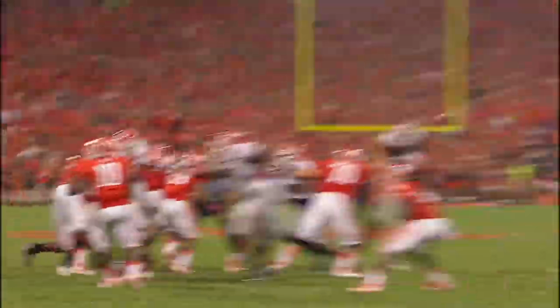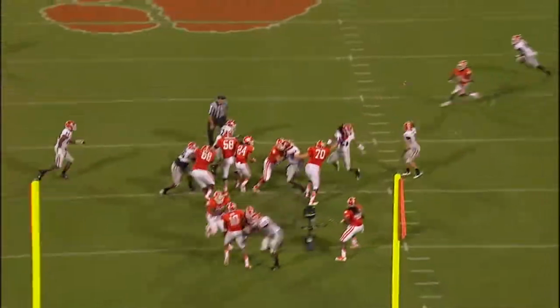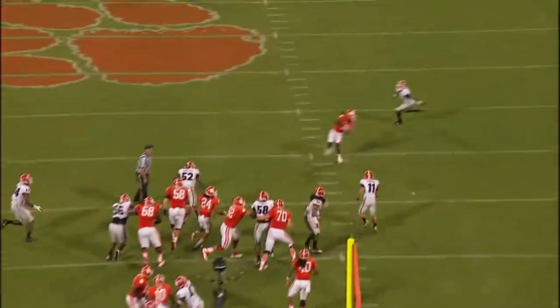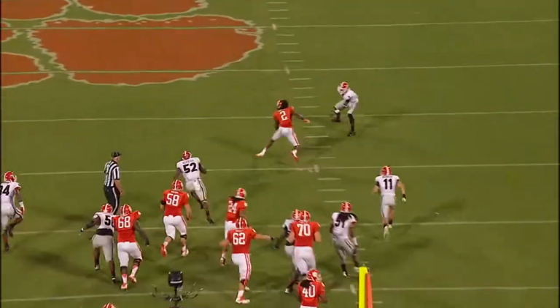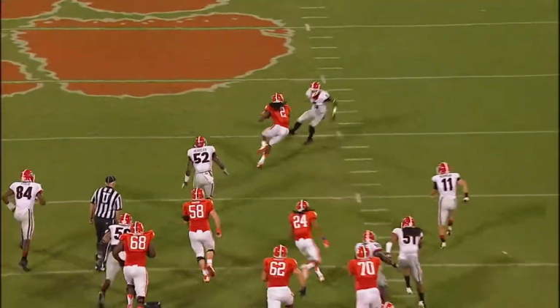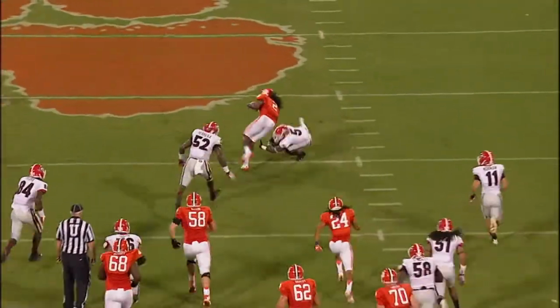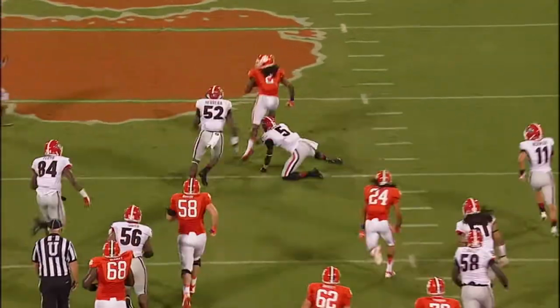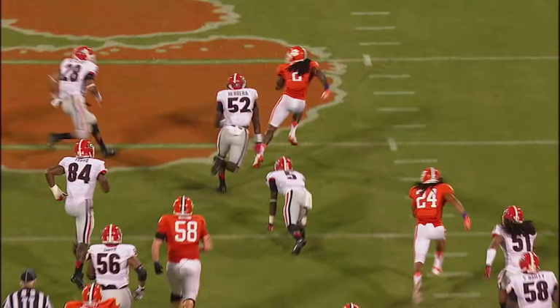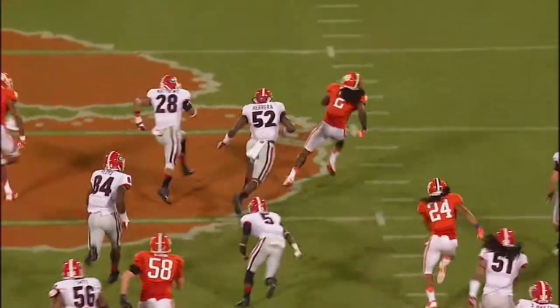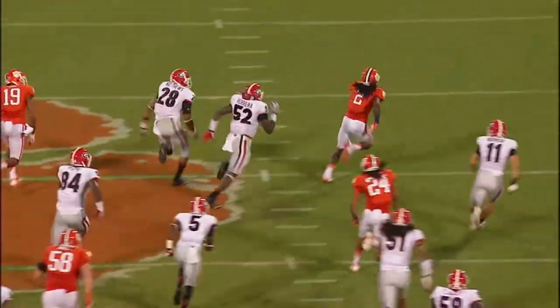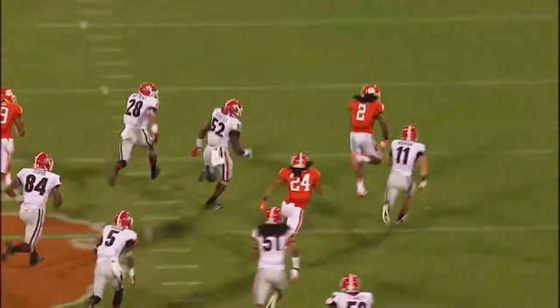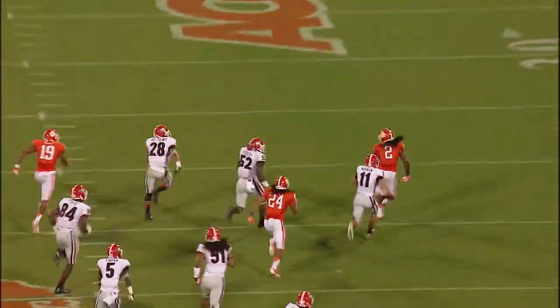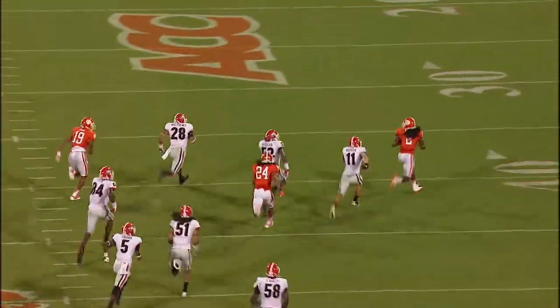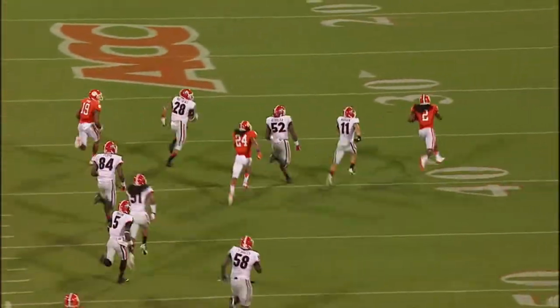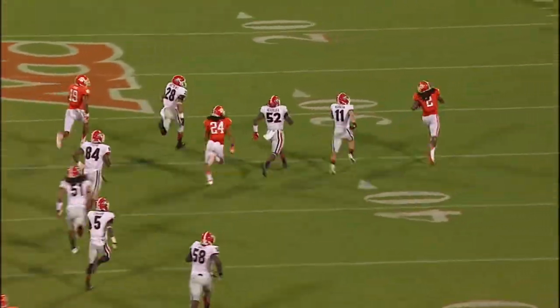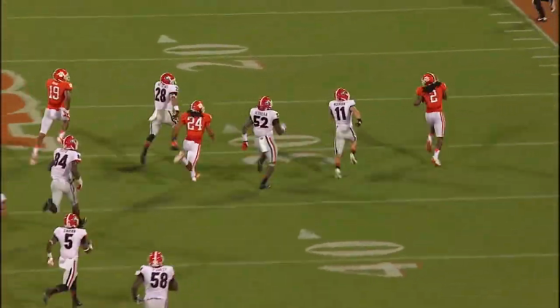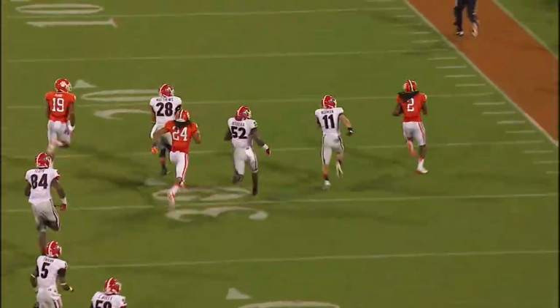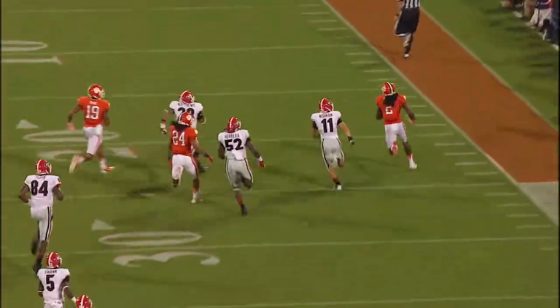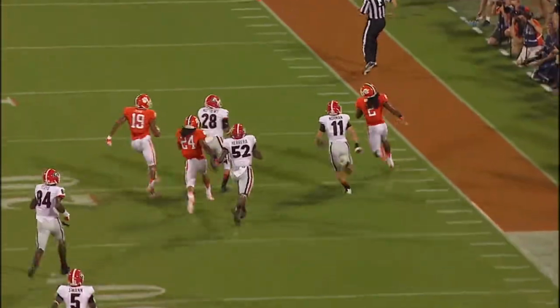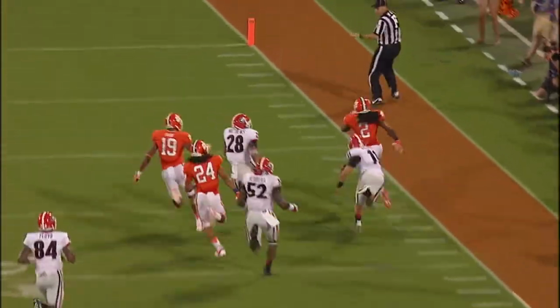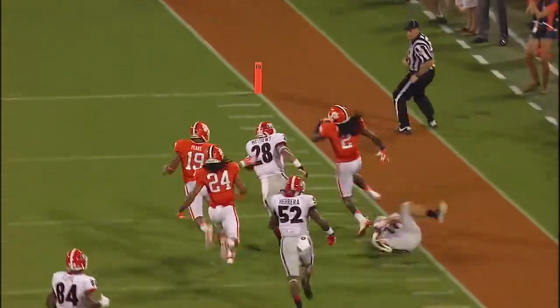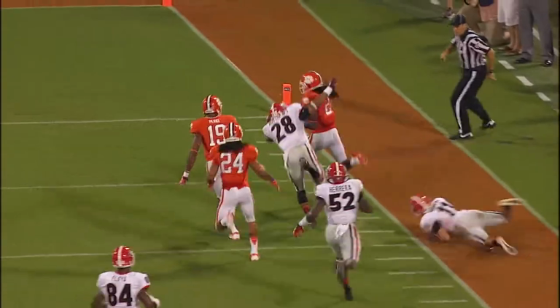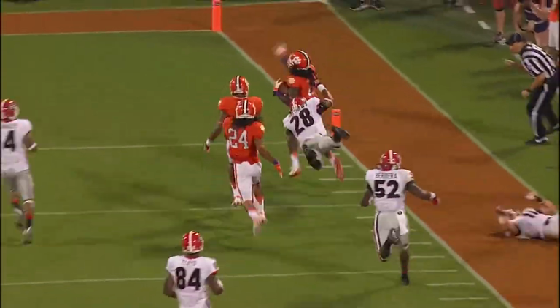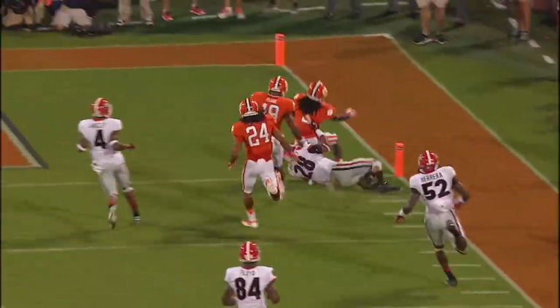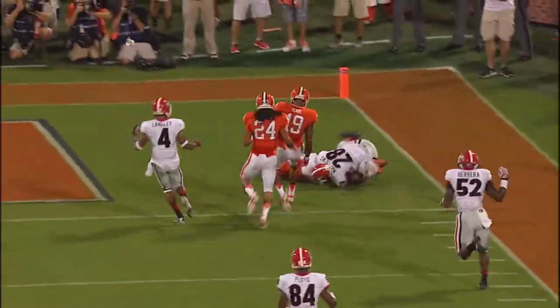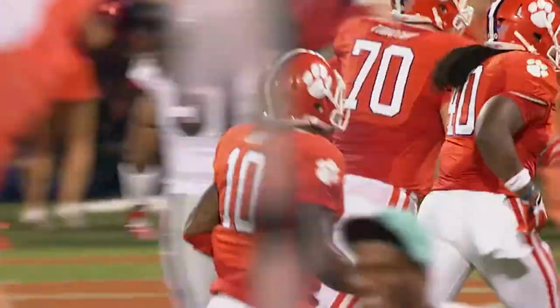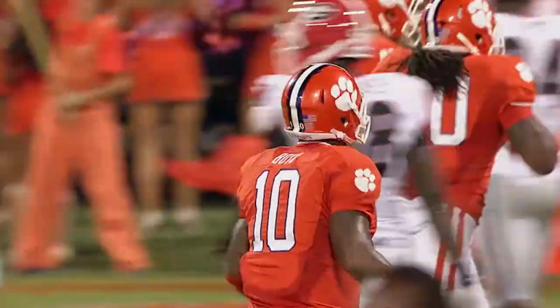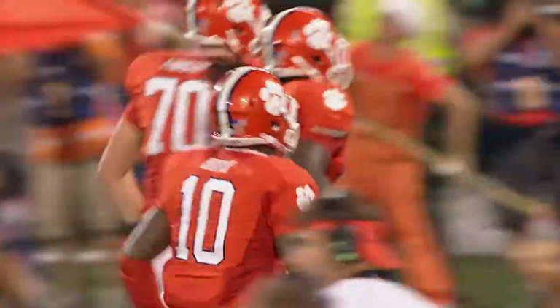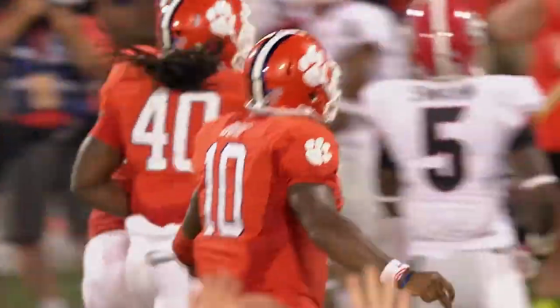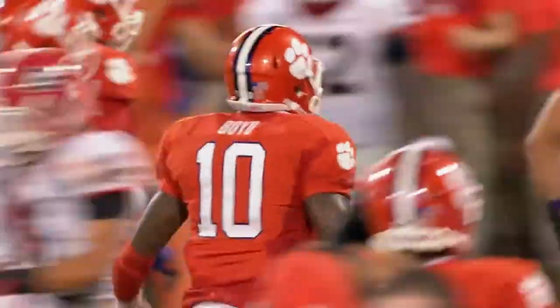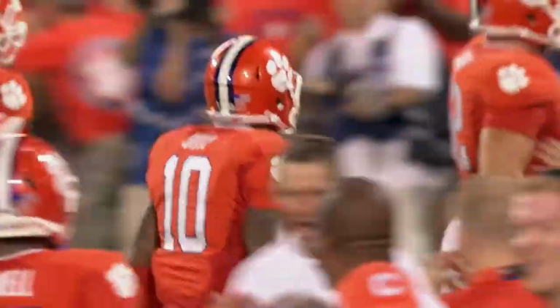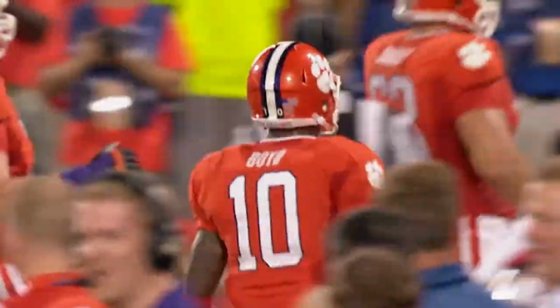Taj Boyd pulls it away, flips it to Watkins again — Watkins breaks a tackle, great breakout speed, and a foot race. Watkins goes — touchdown. Oh my.